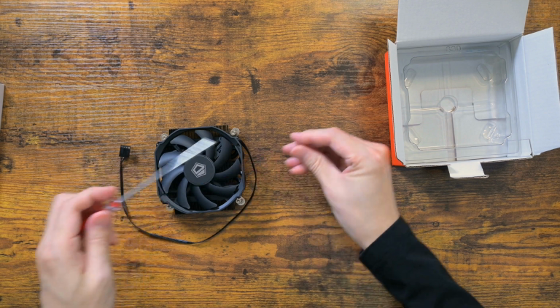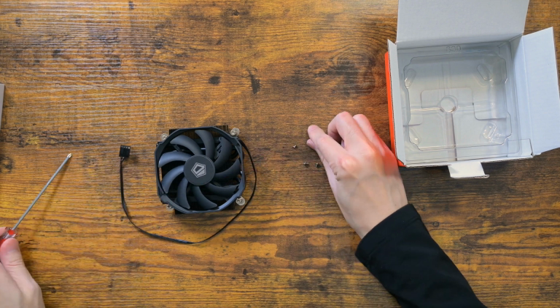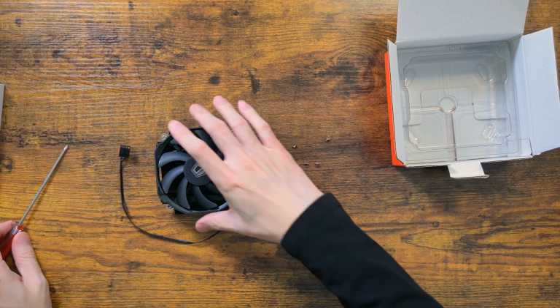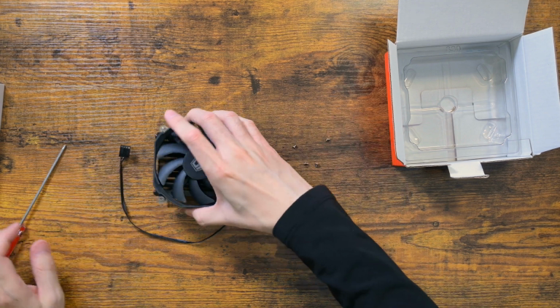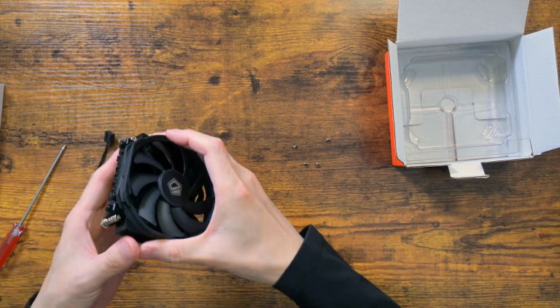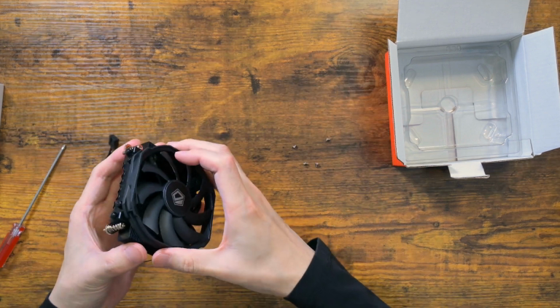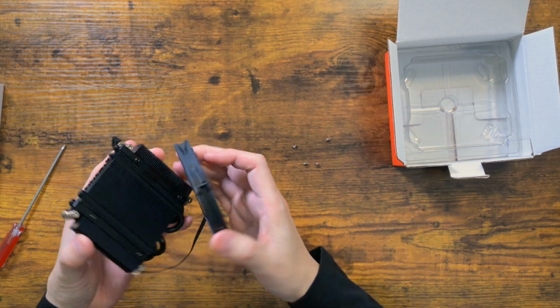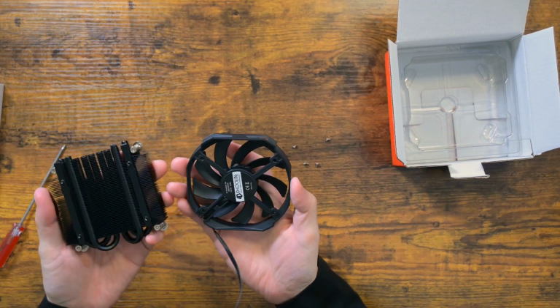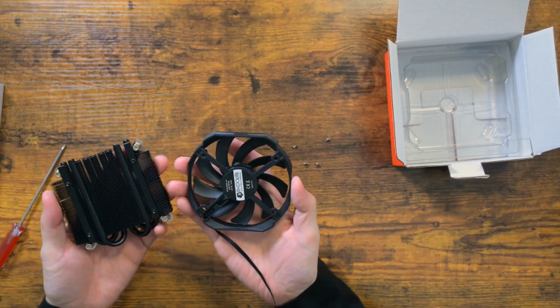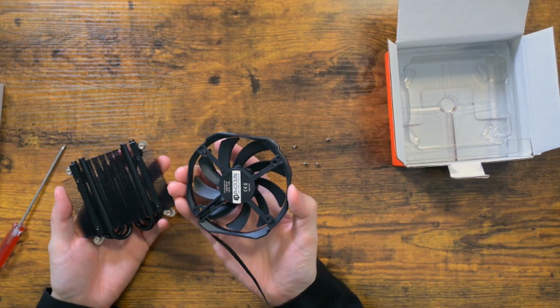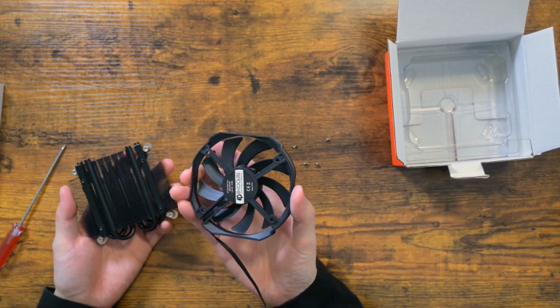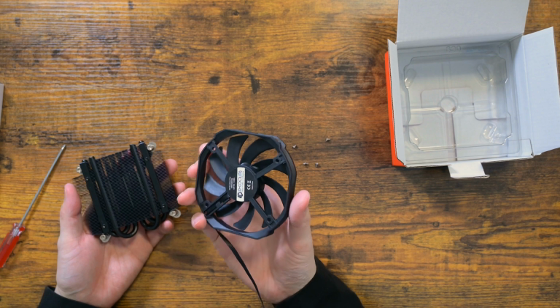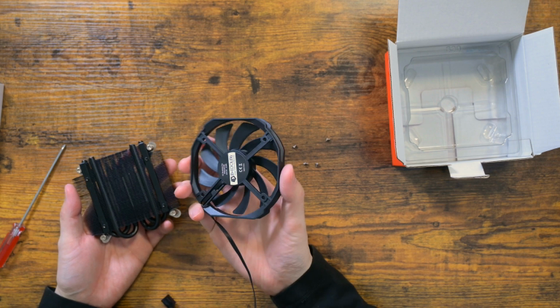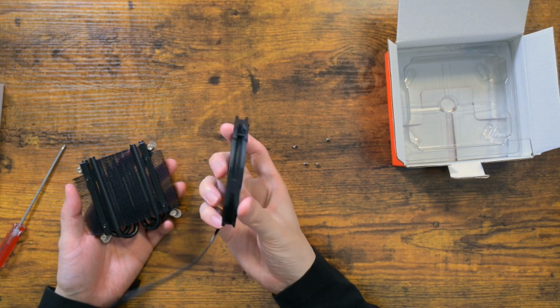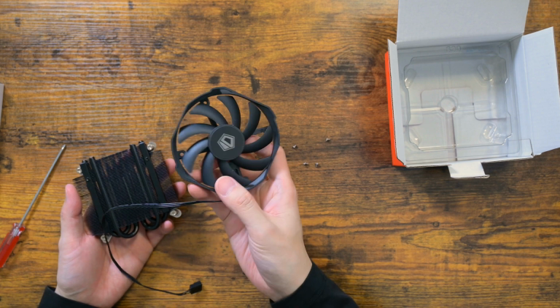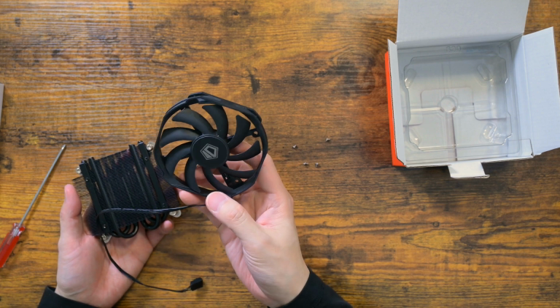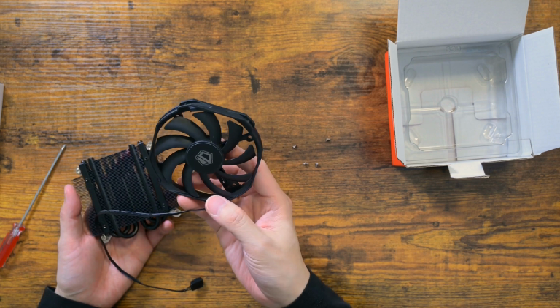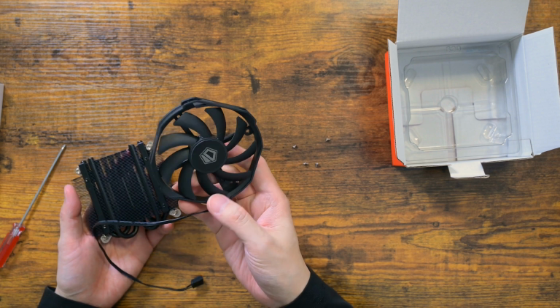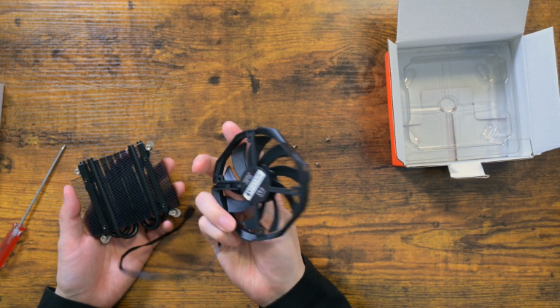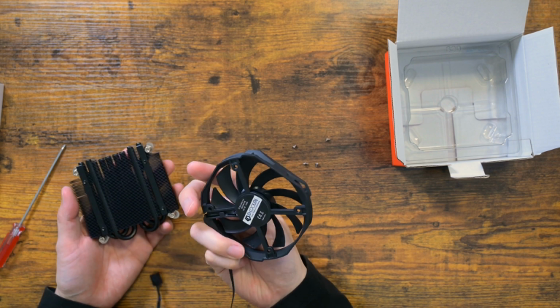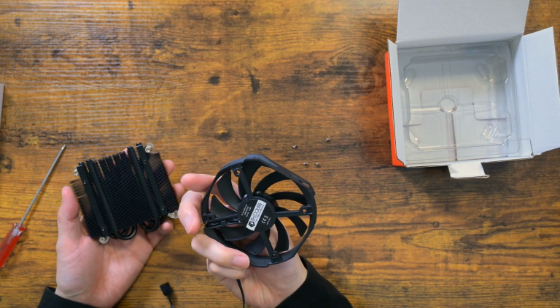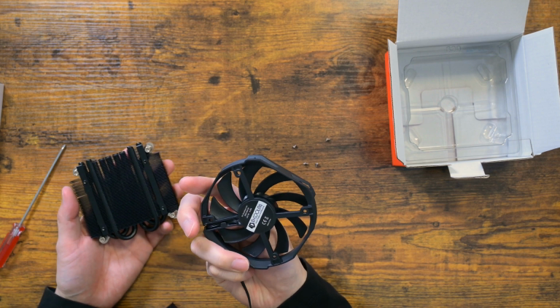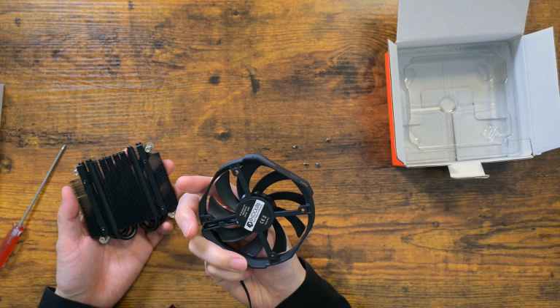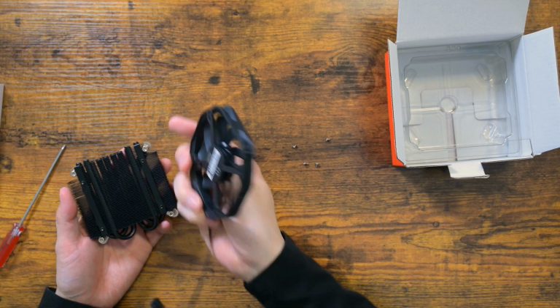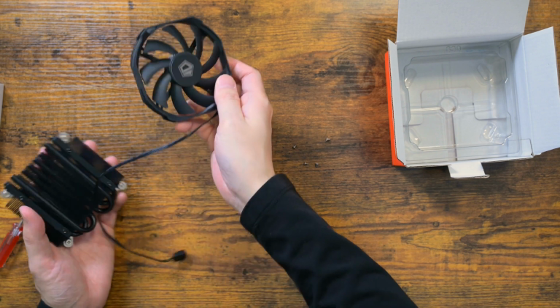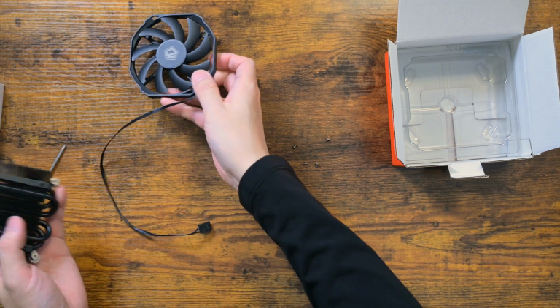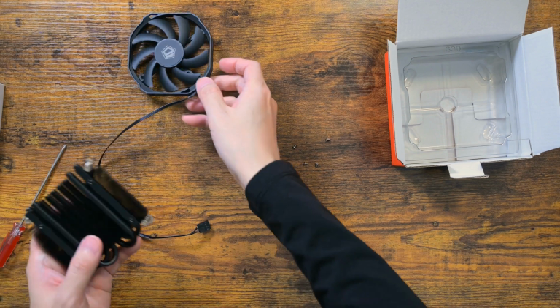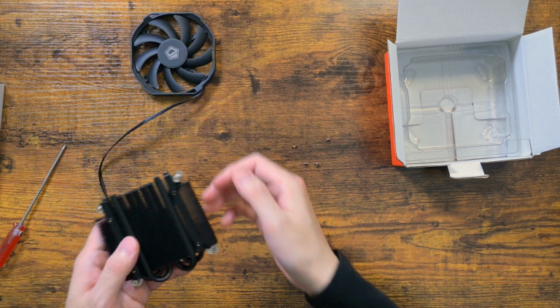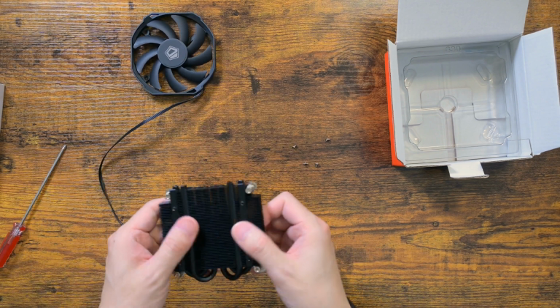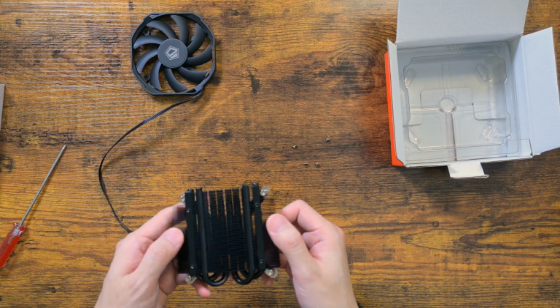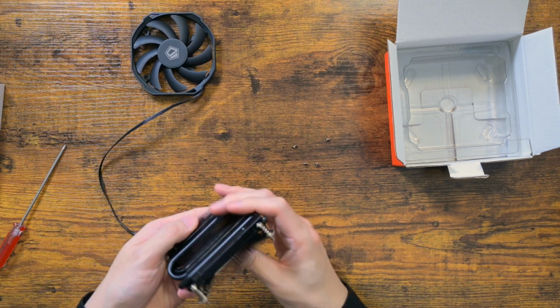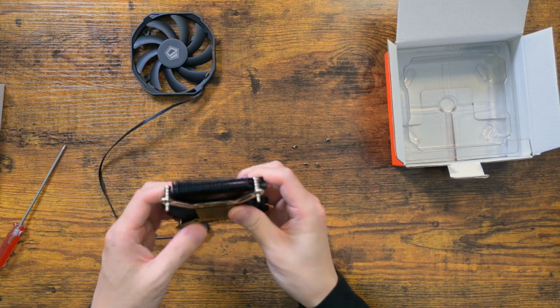The 92mm fan is custom. If it dies, you will not be able to replace it. It is usually not a big deal because fans last for a very long time.